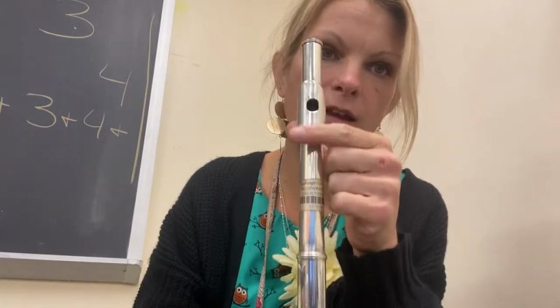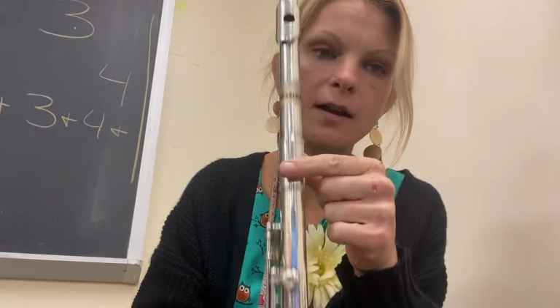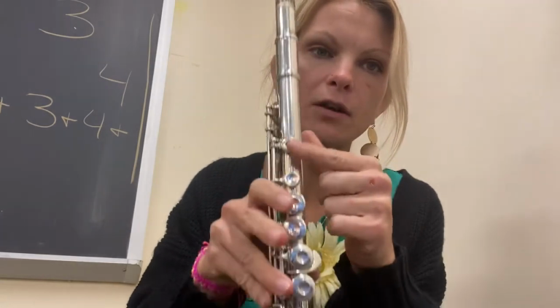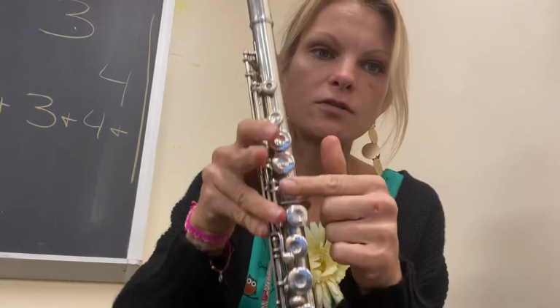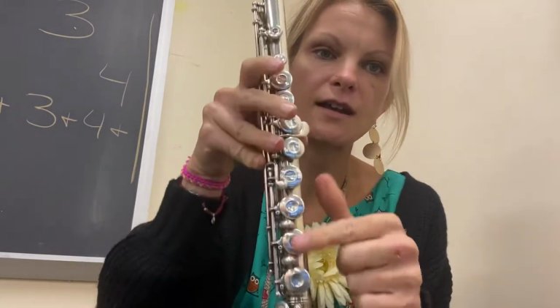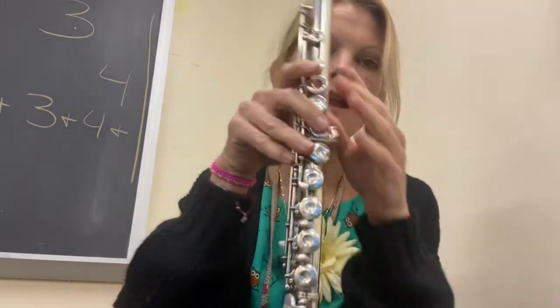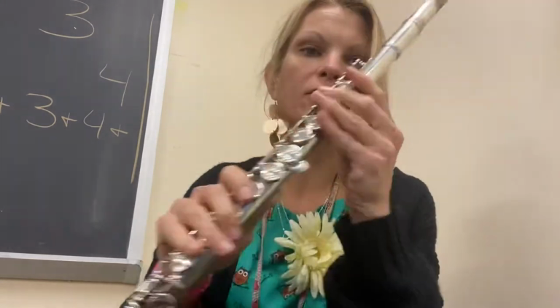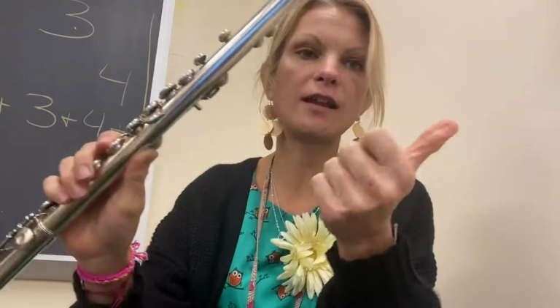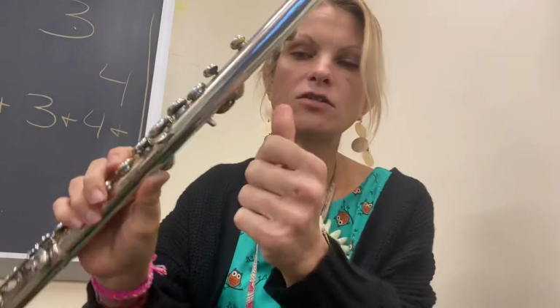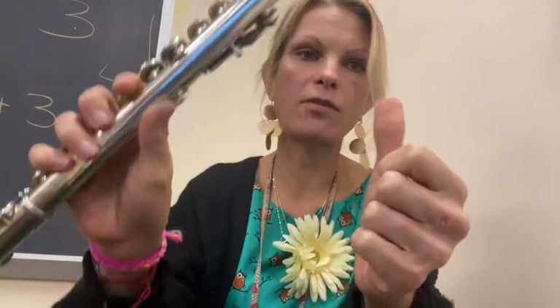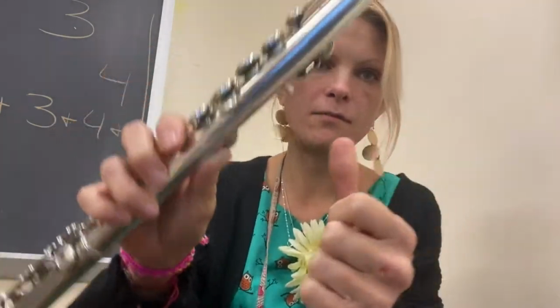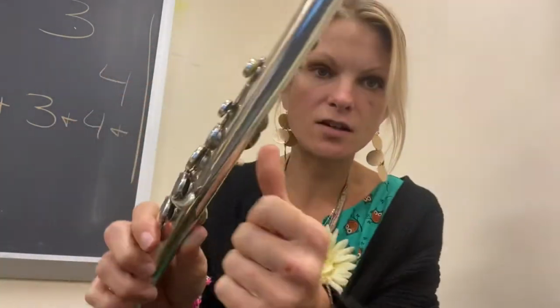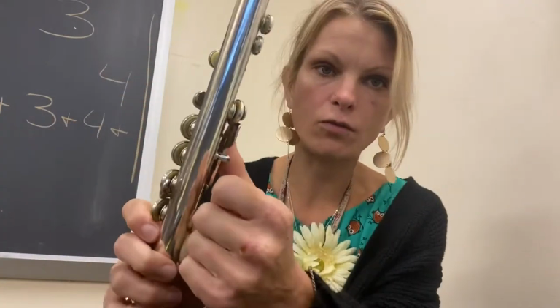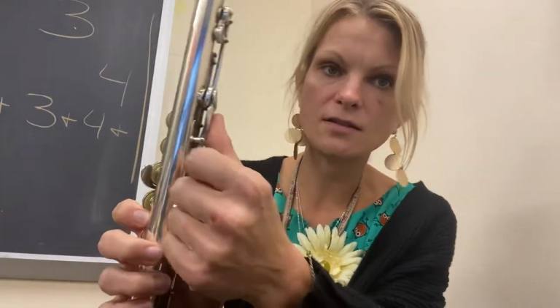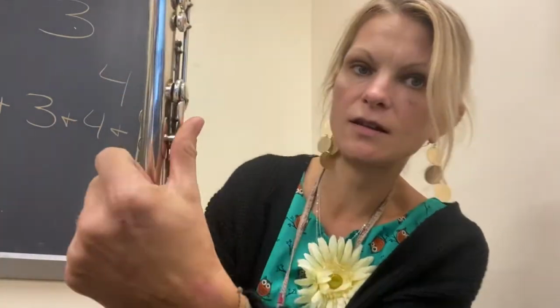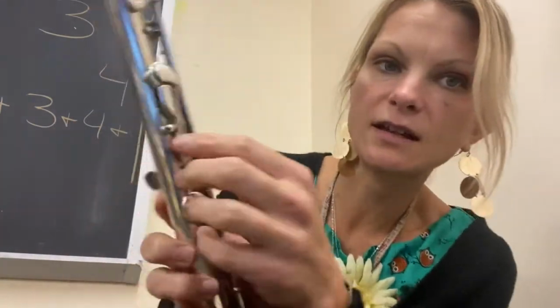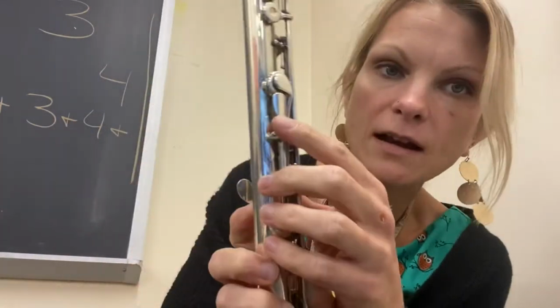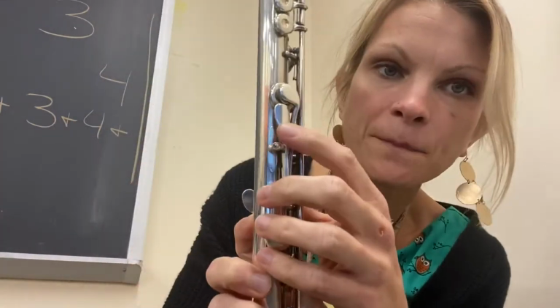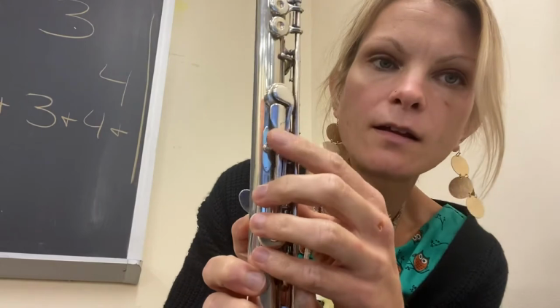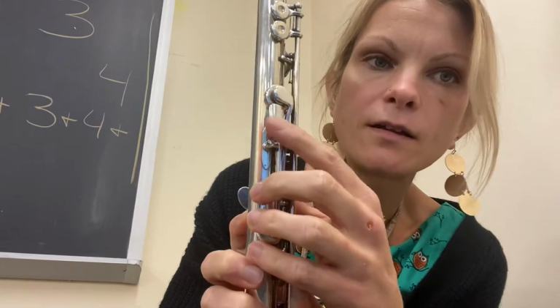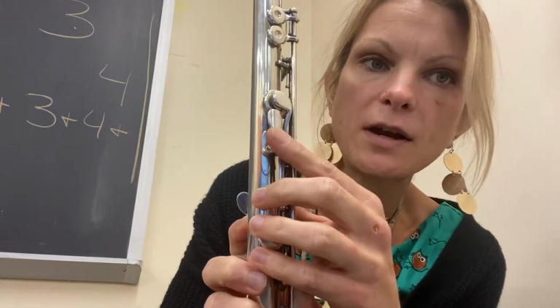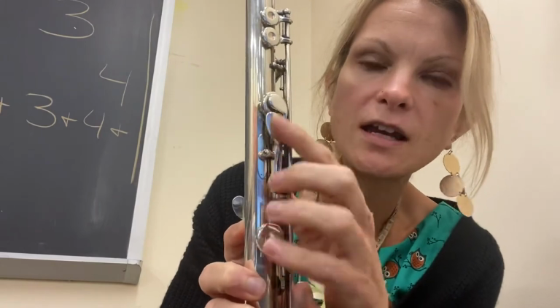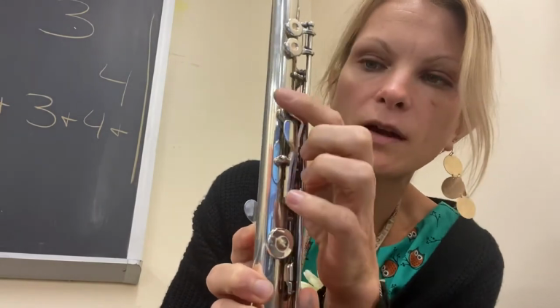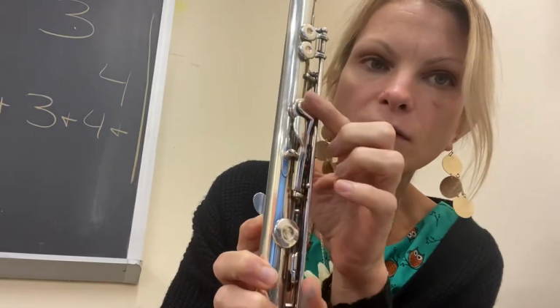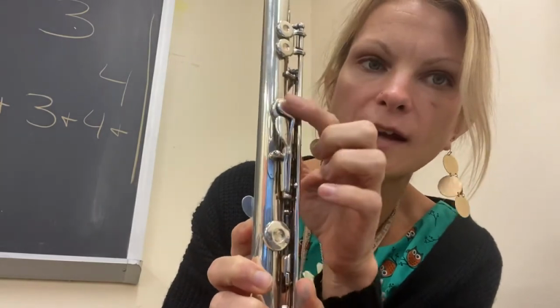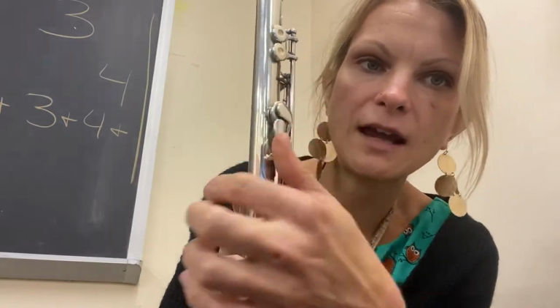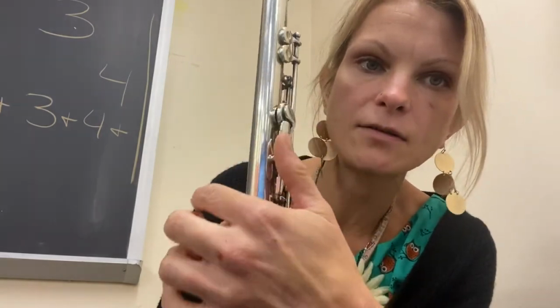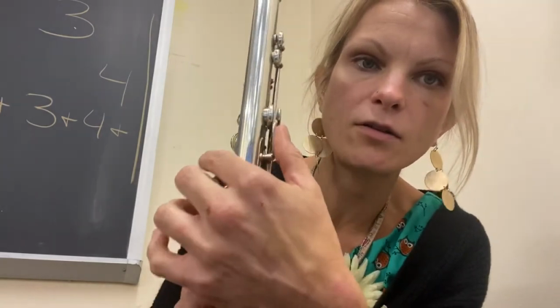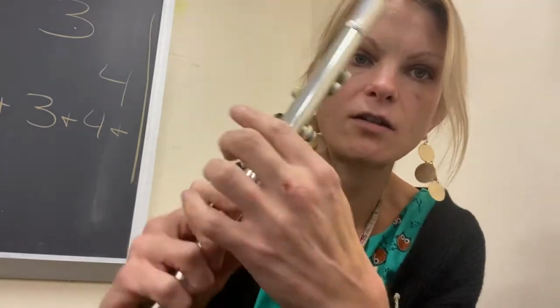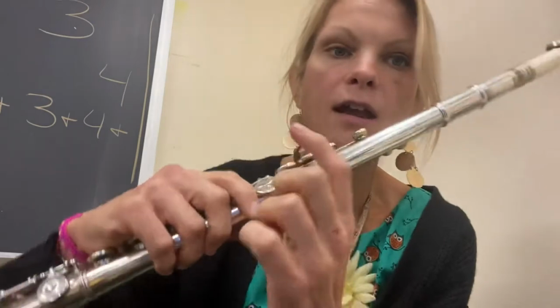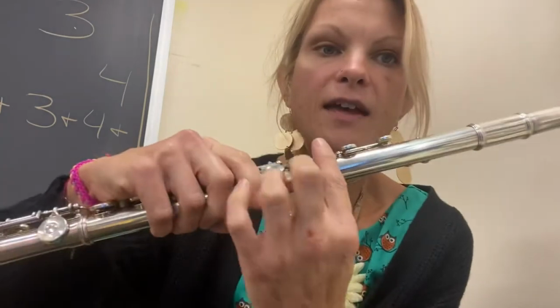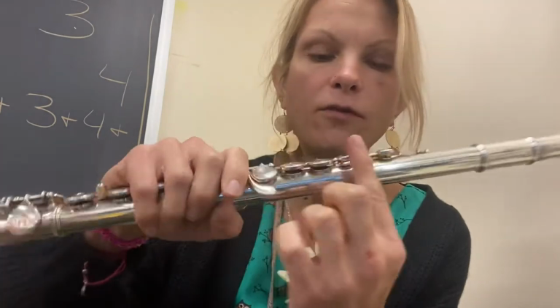Then you're going to put your left hand on top. Your thumb is going to go right on this key right here — the straighter key. You don't want the one that looks more like a pancake. This one right here — your thumb is going to go there.